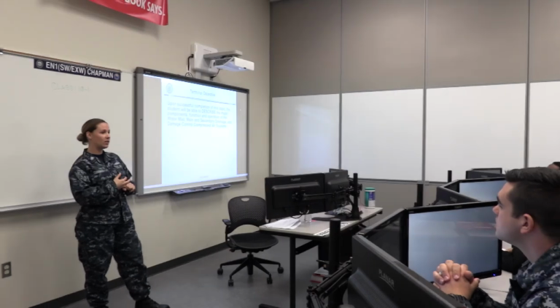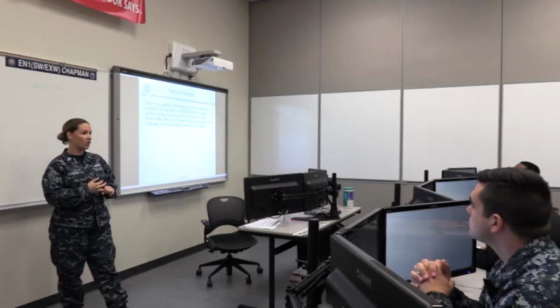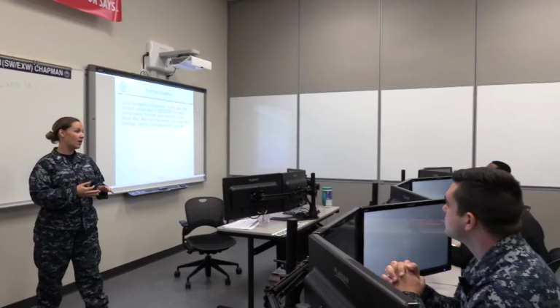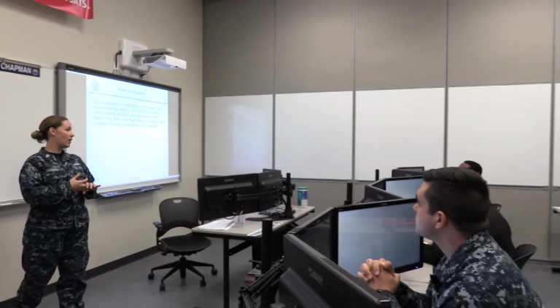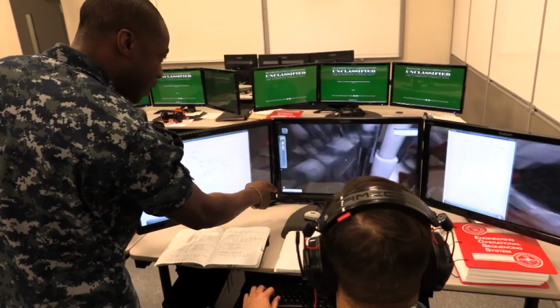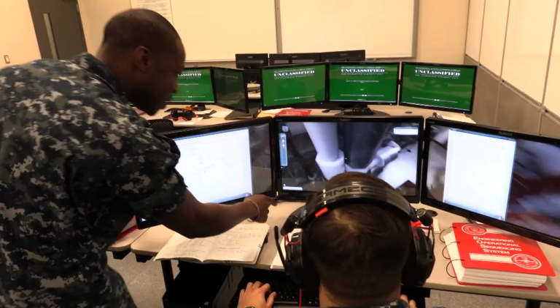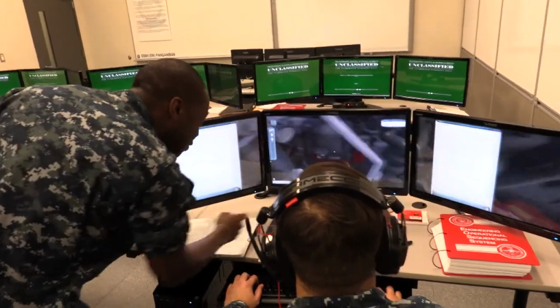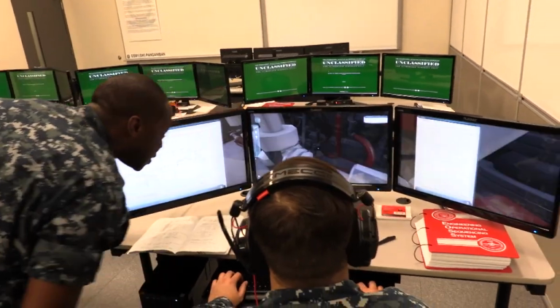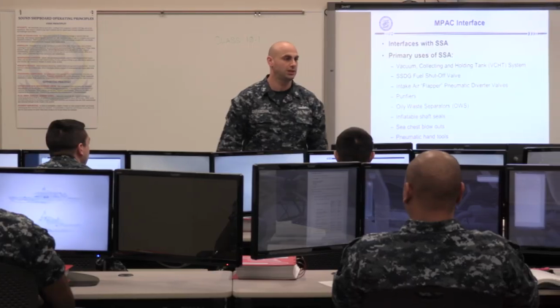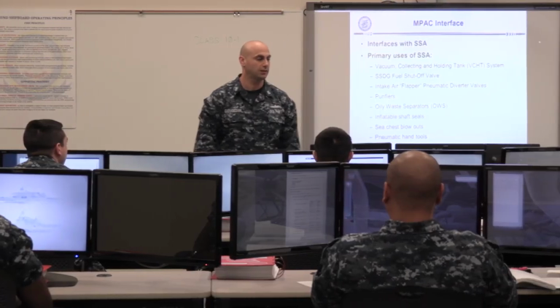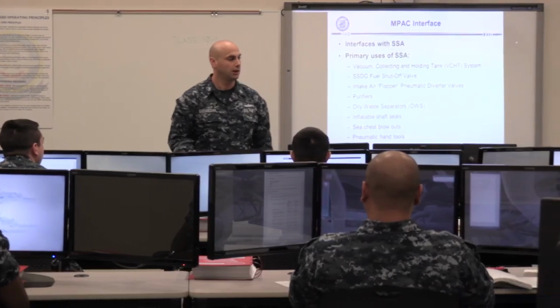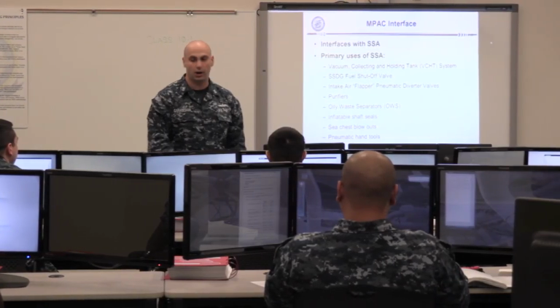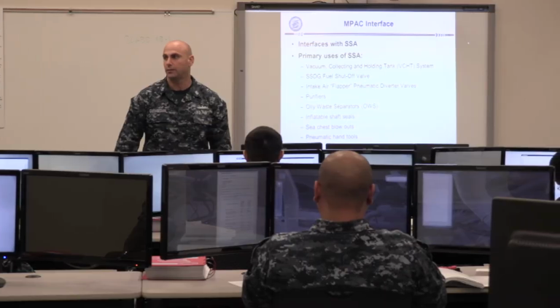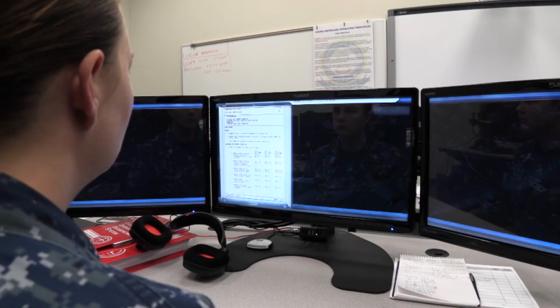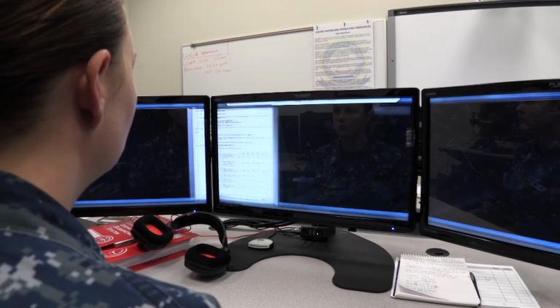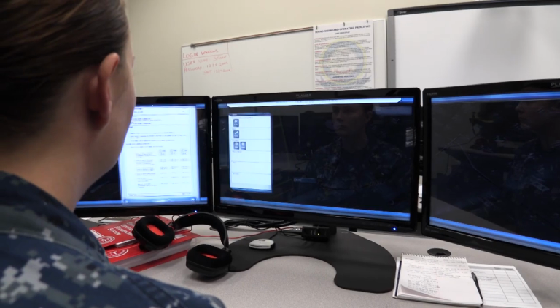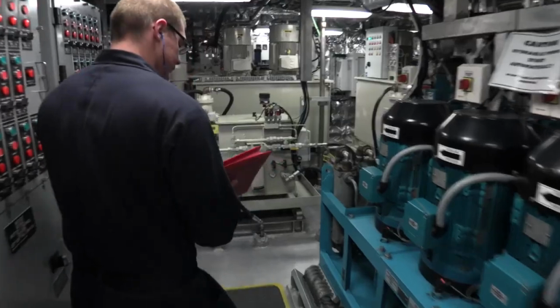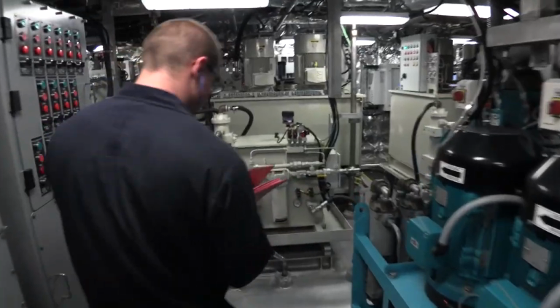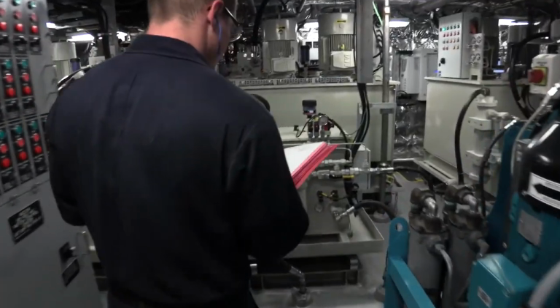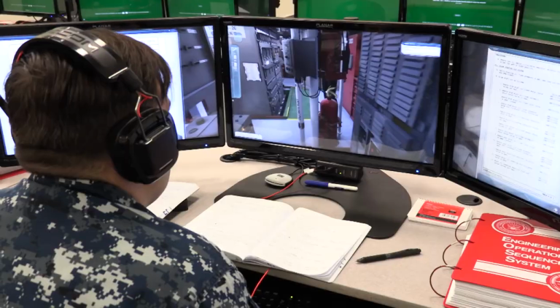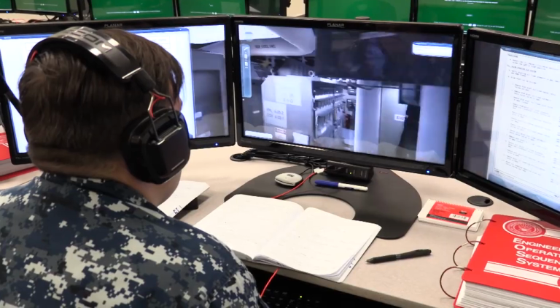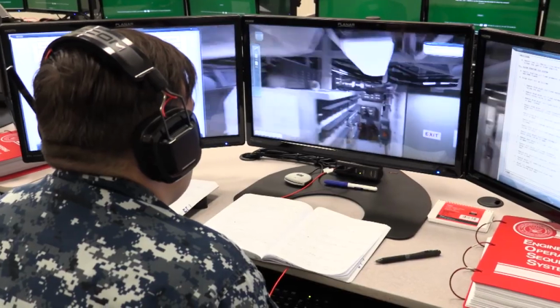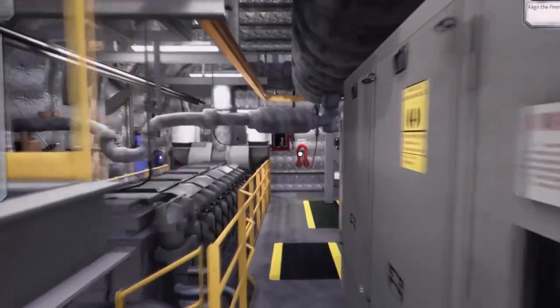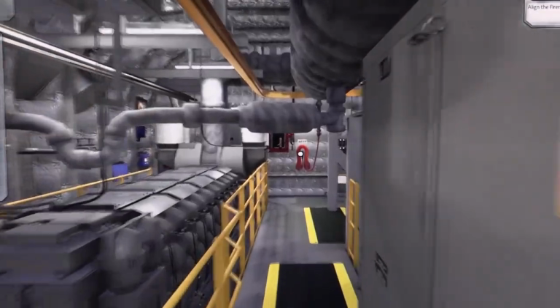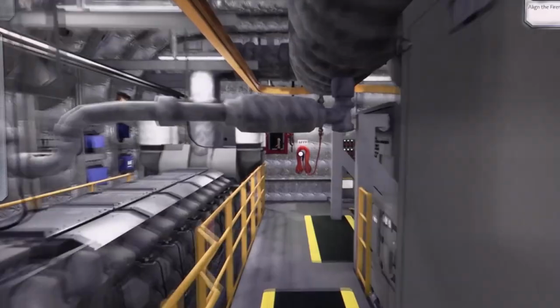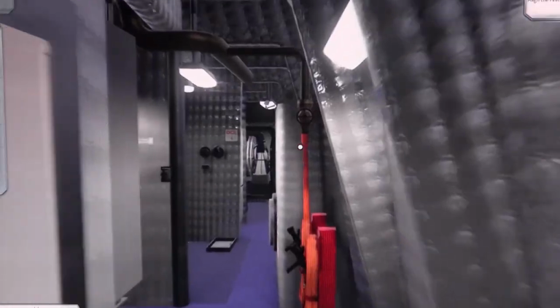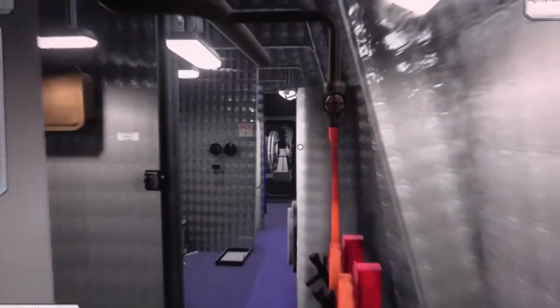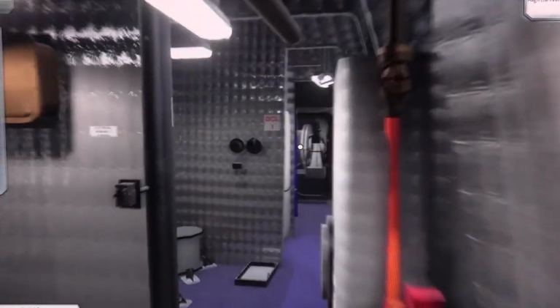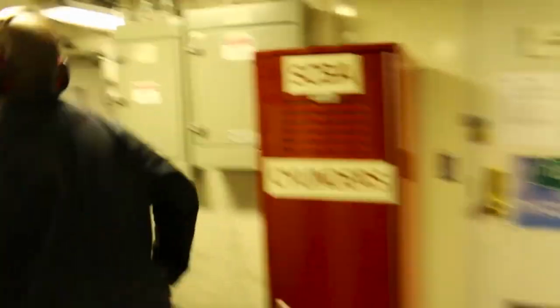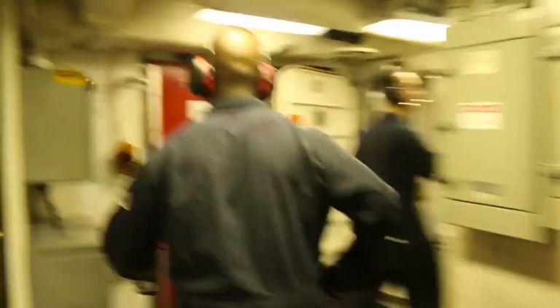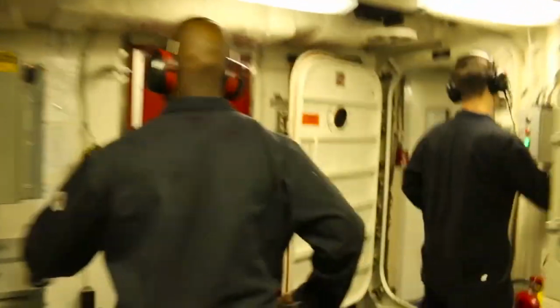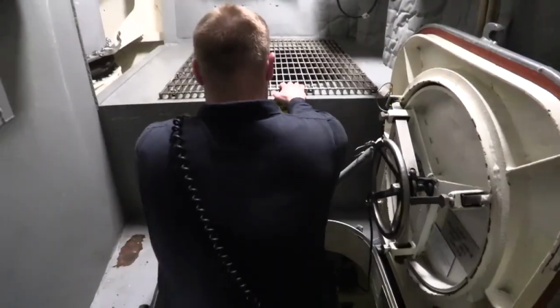Surface Warfare Officer School continues to be on the leading edge of training, combining classroom instruction, computer-based lessons, shipboard evolutions, and state-of-the-art virtual simulation to better prepare students for their demanding shipboard responsibilities.